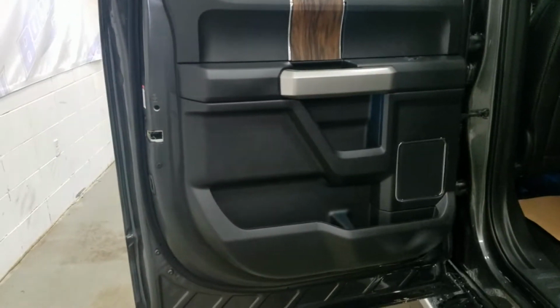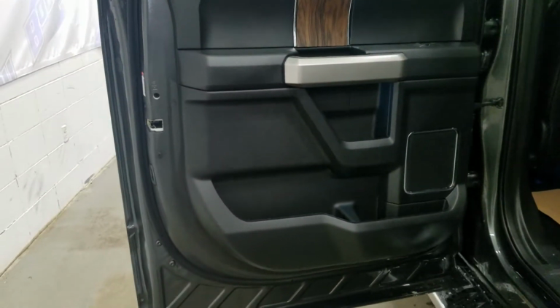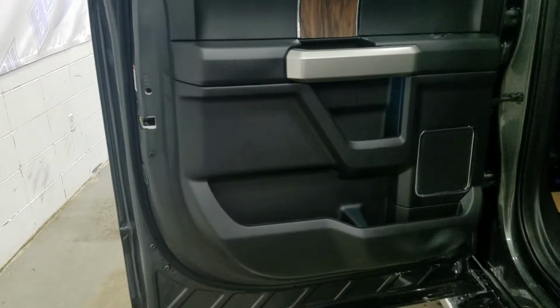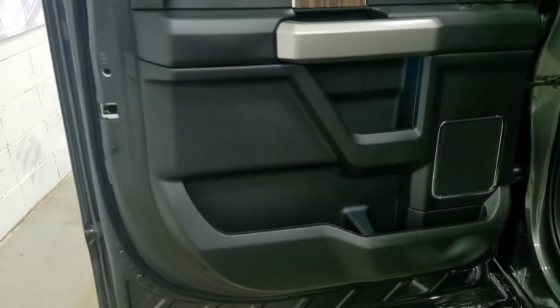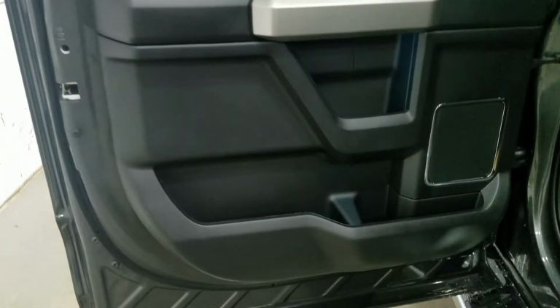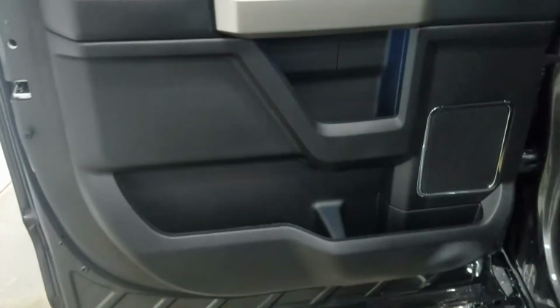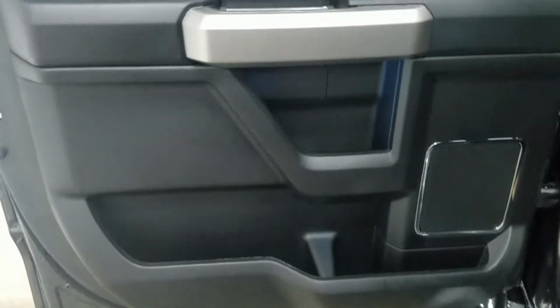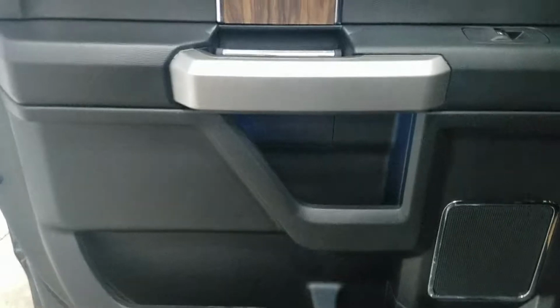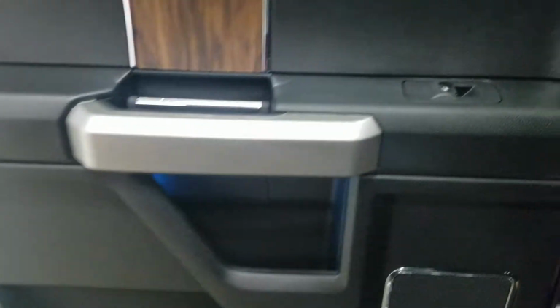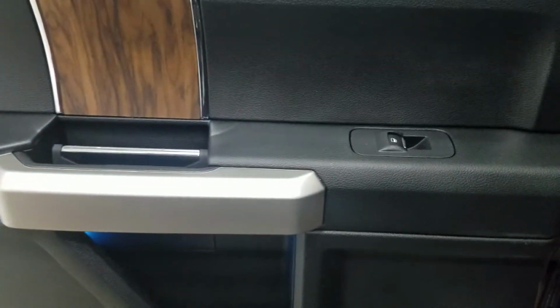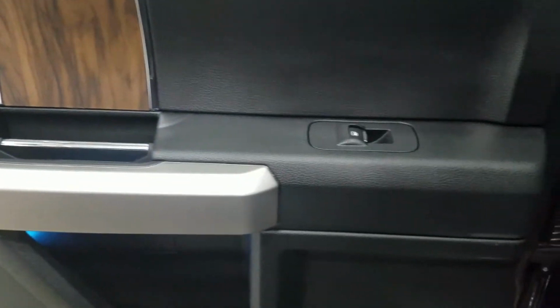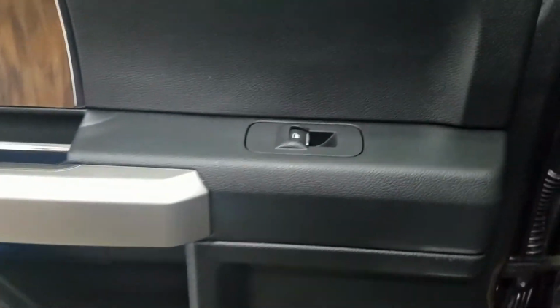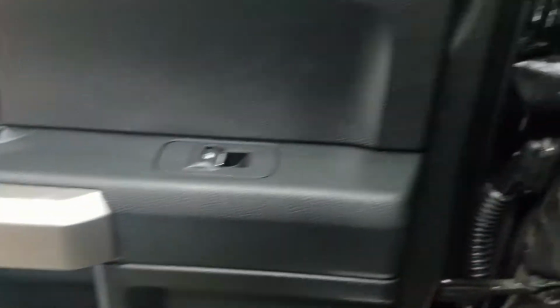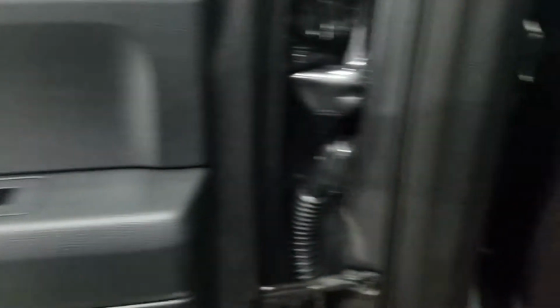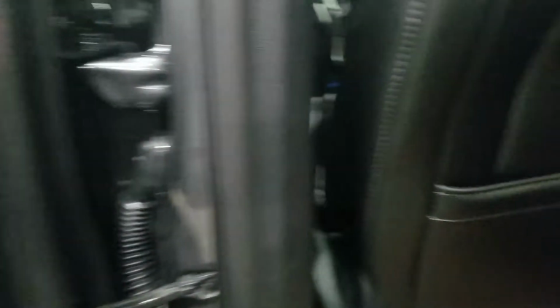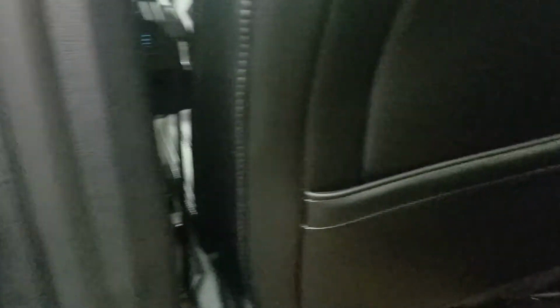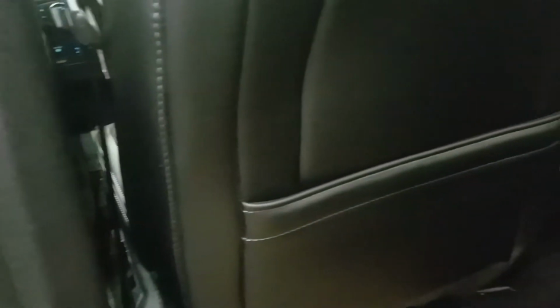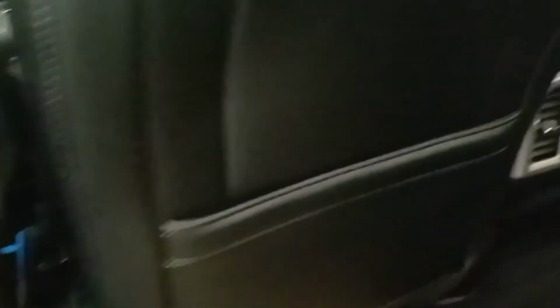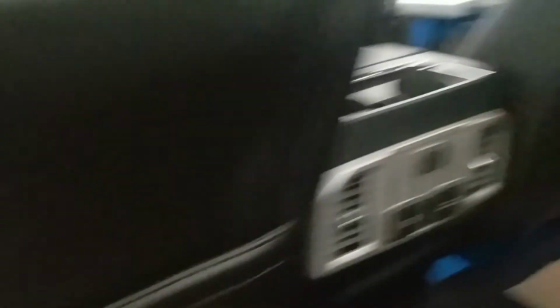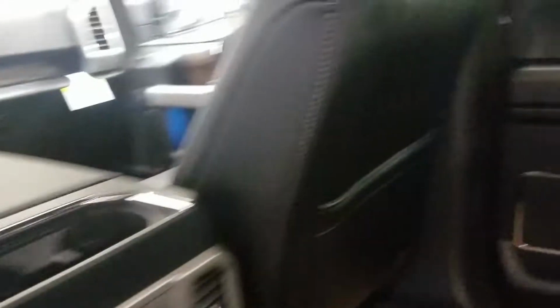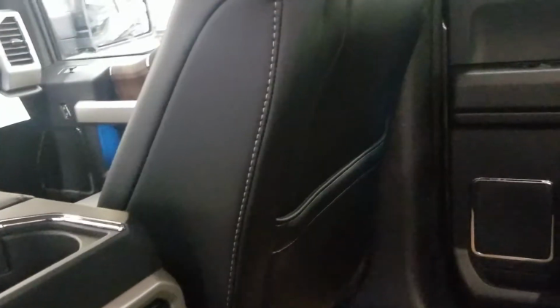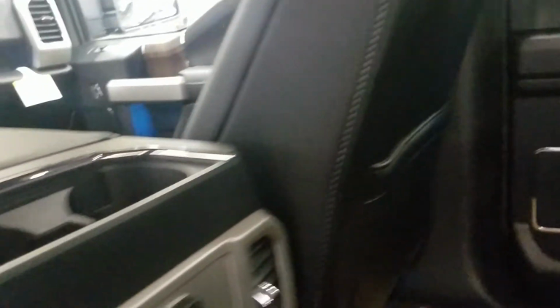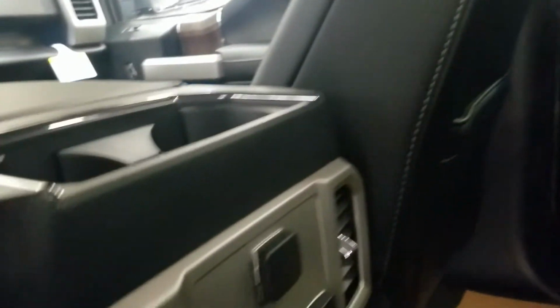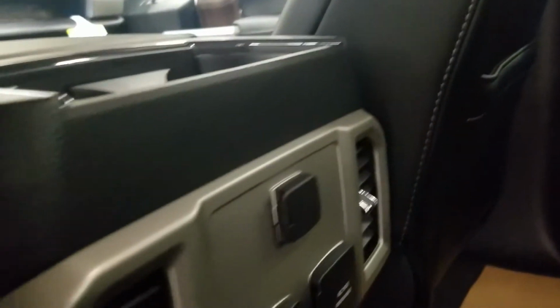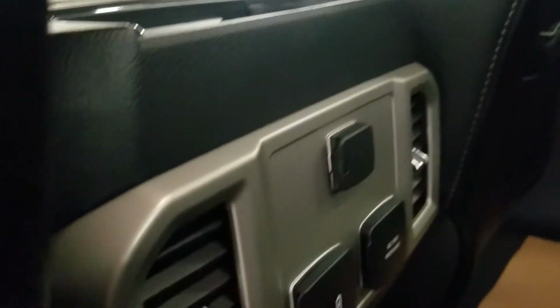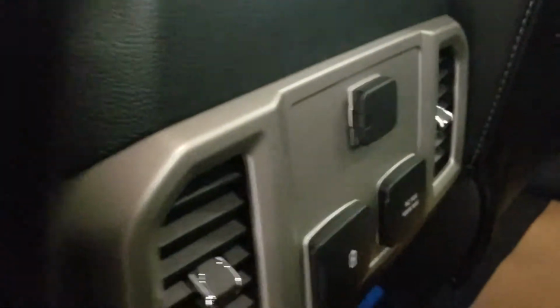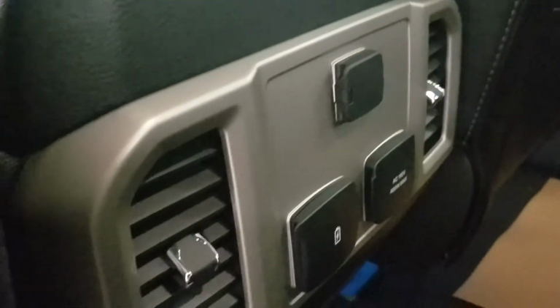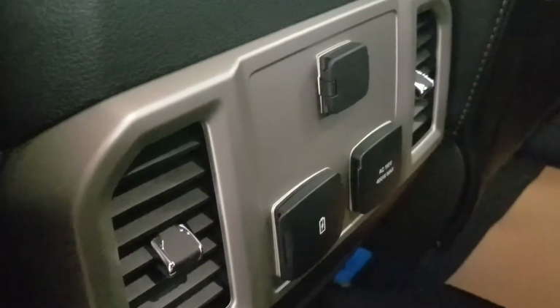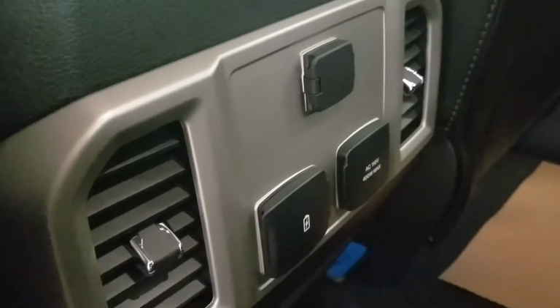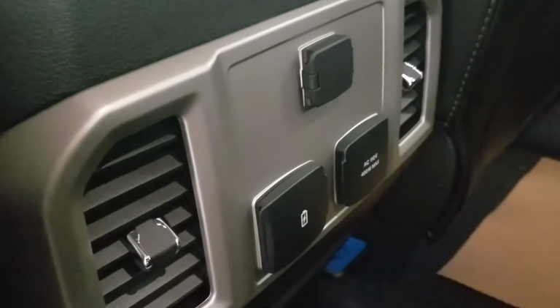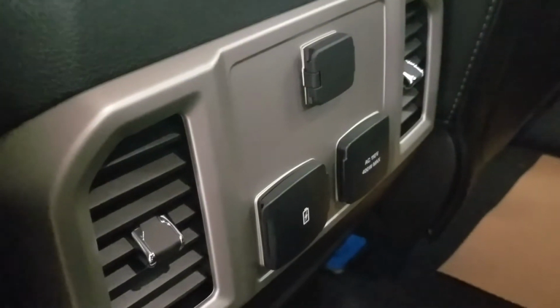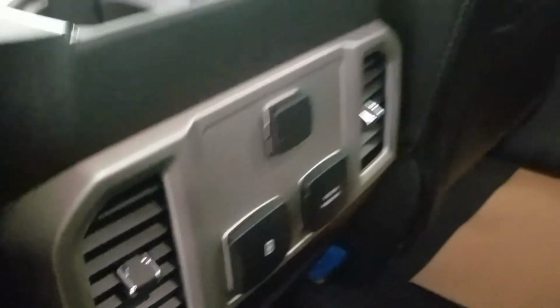Rear passengers can also enjoy tons of door storage, ambient lighting, power windows, and more storage behind the driver and passenger seats. At the rear center console we have a 12-volt adapter with dual USB ports and an AC outlet.